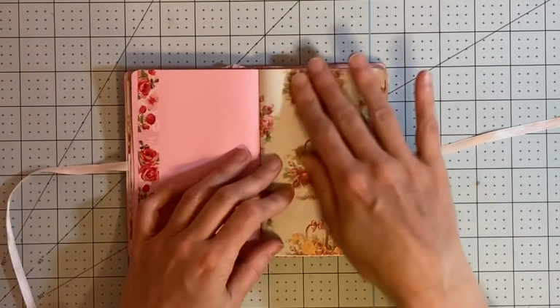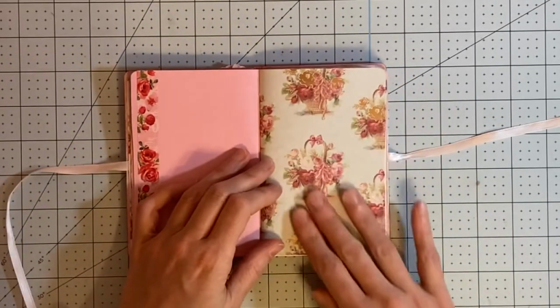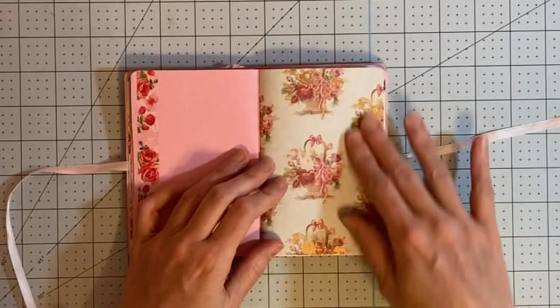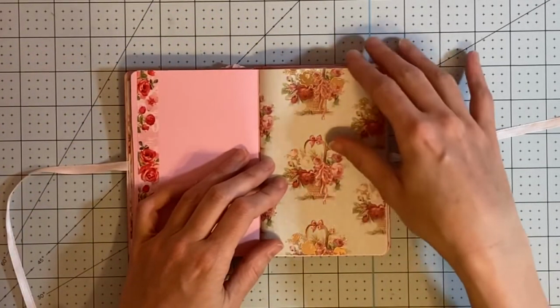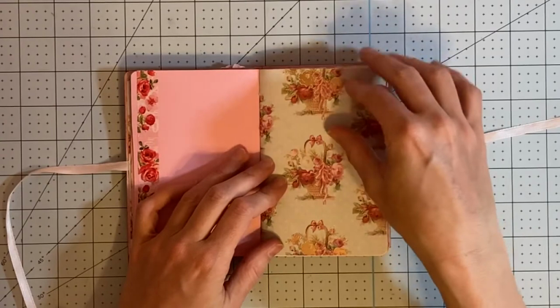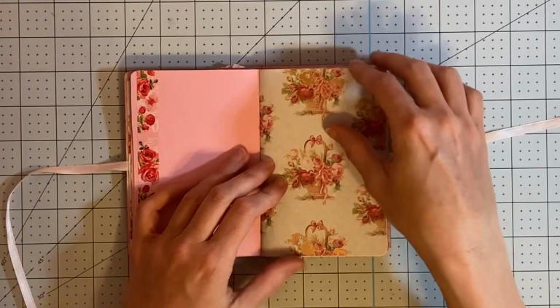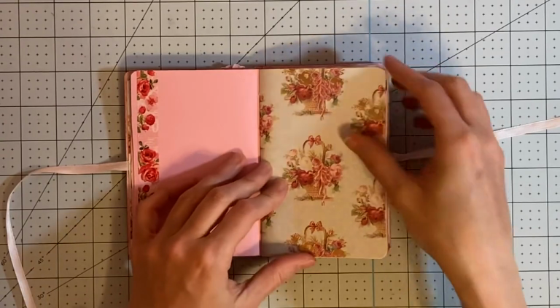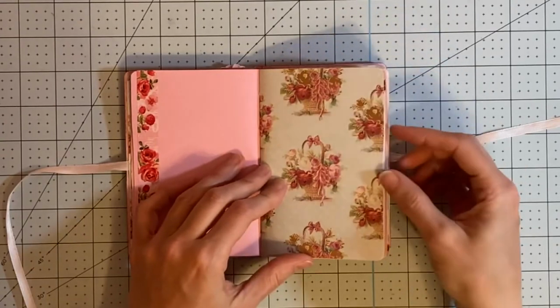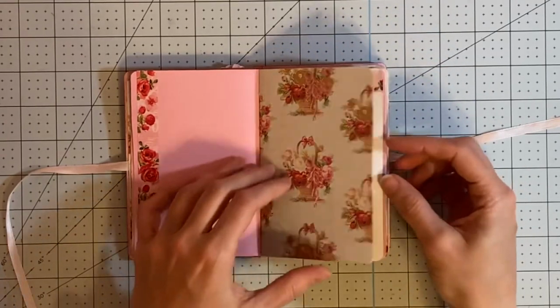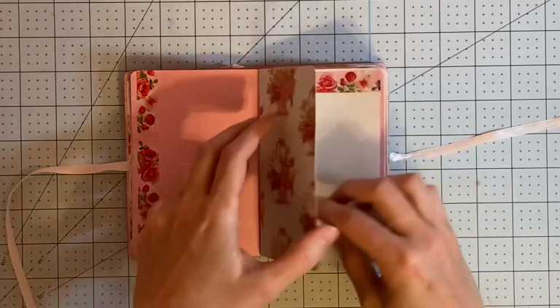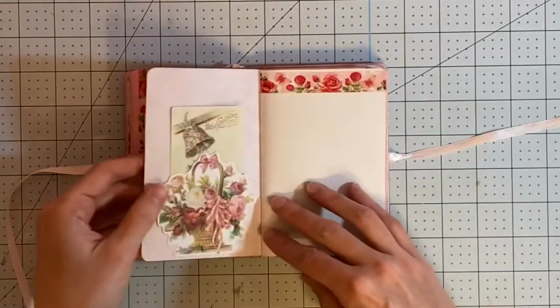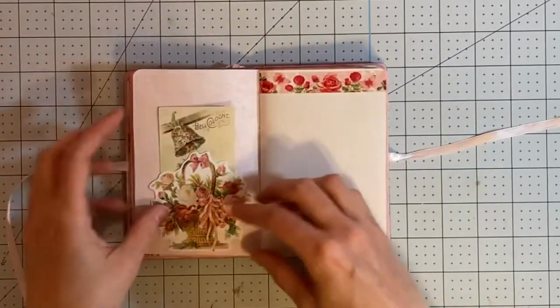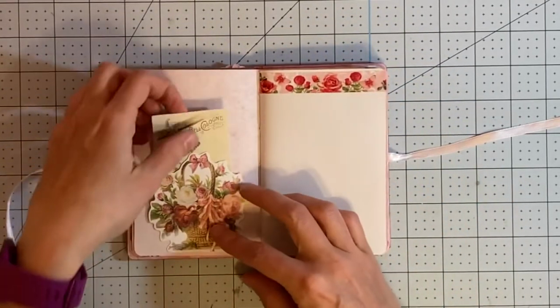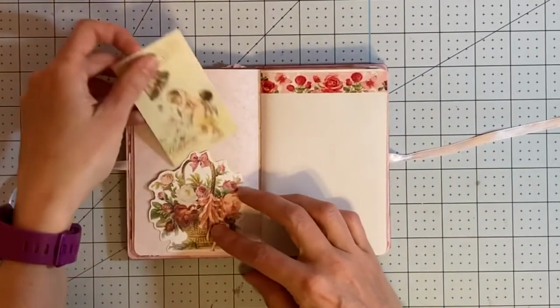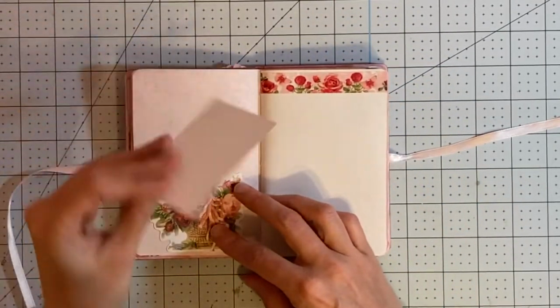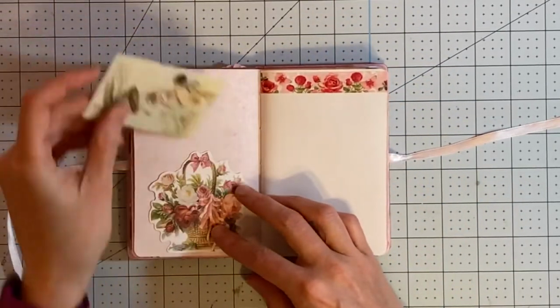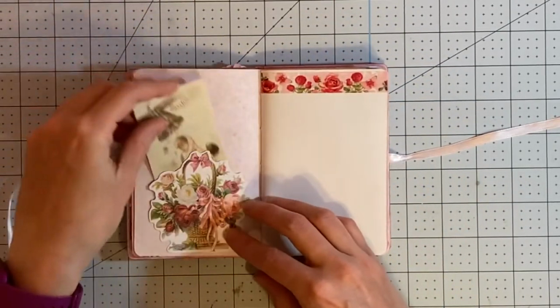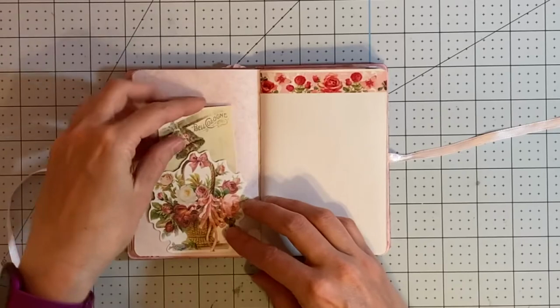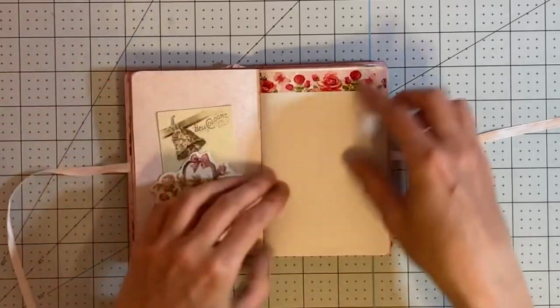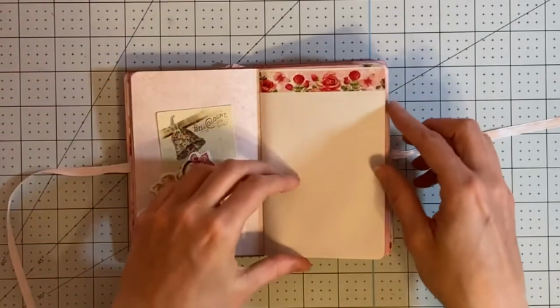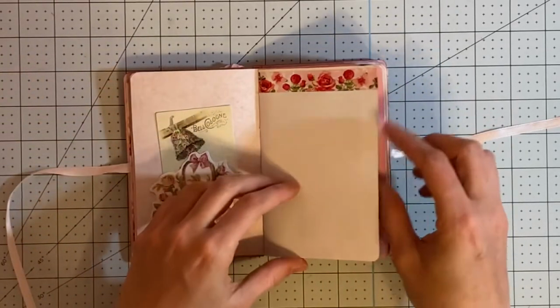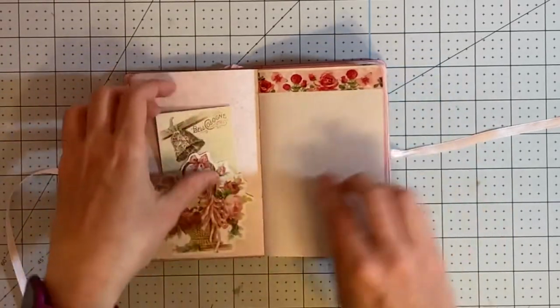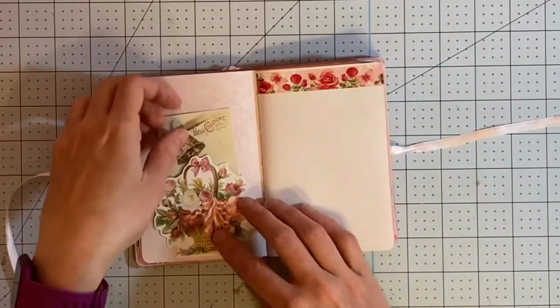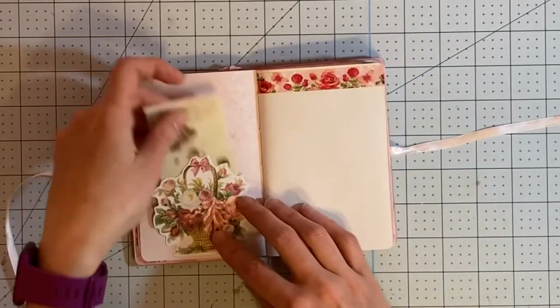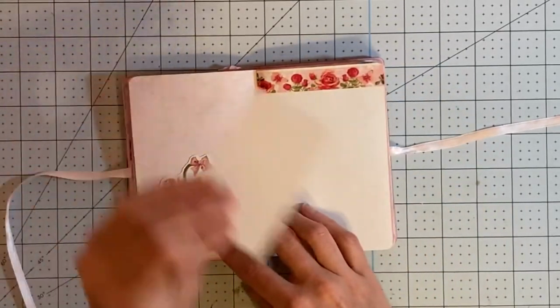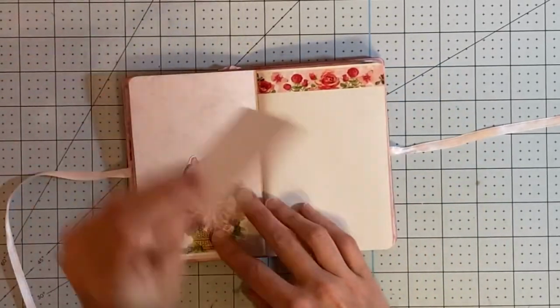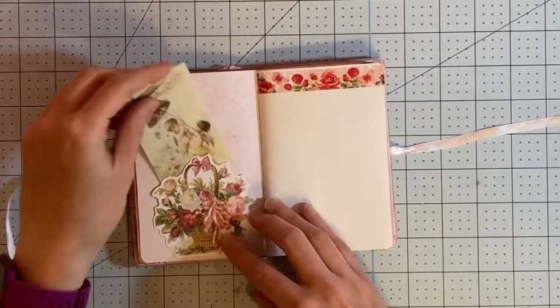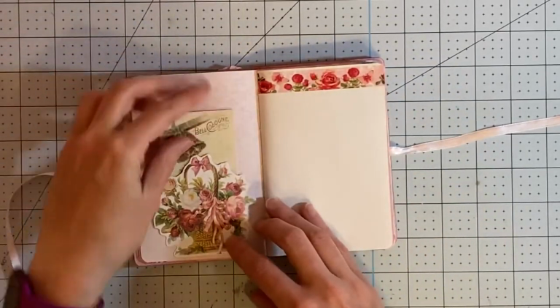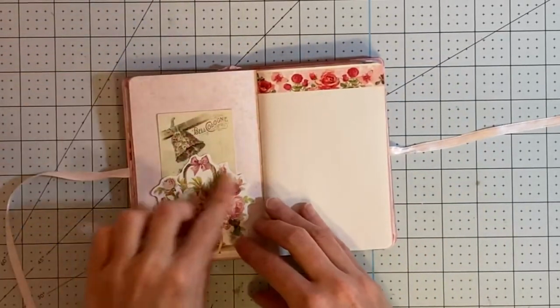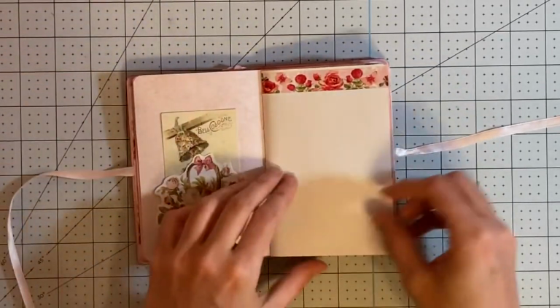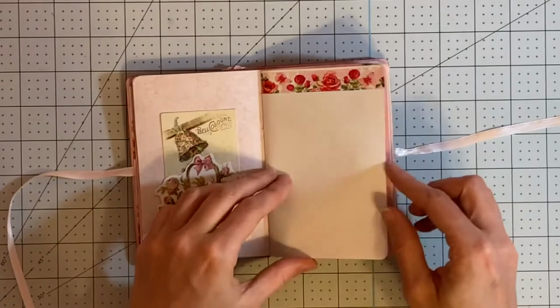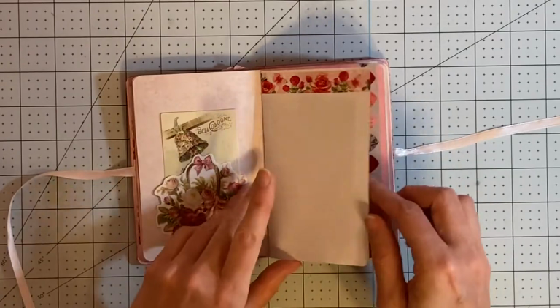I just left this design paper plain because I think it's really pretty. A little pull-apart from the collection — actually I think this is an ephemera piece. Yeah, it's blank on the back. And this is another one of the ephemera pieces.